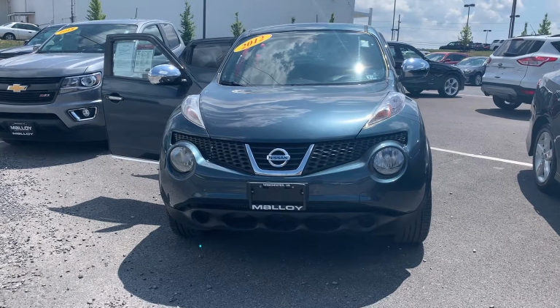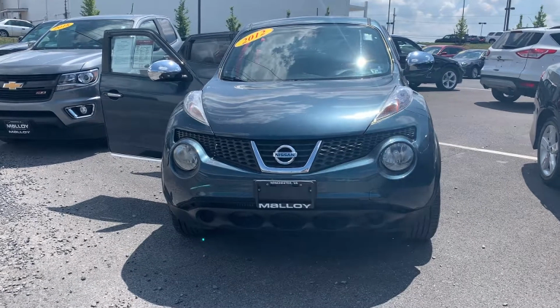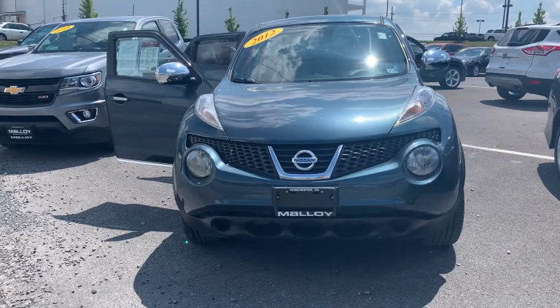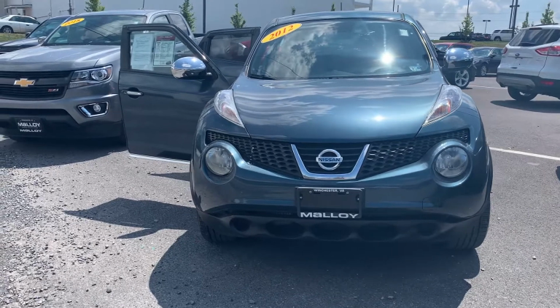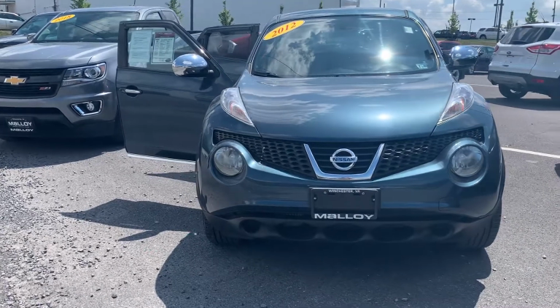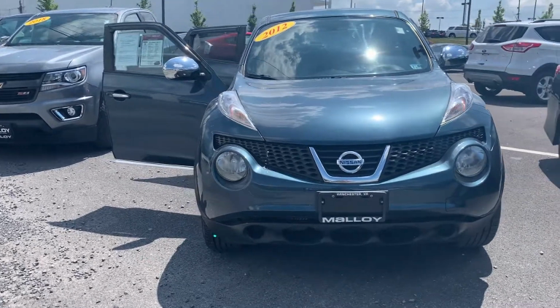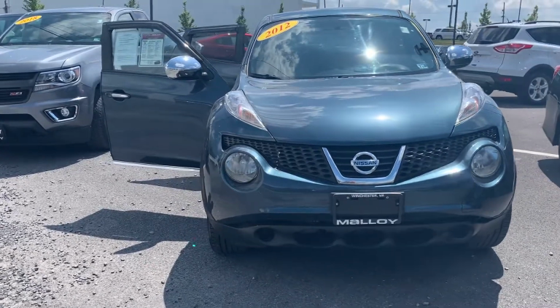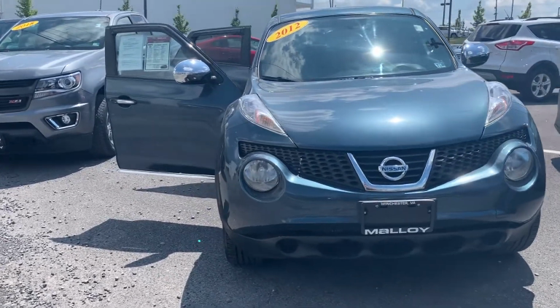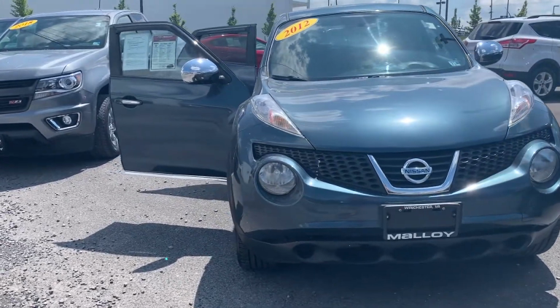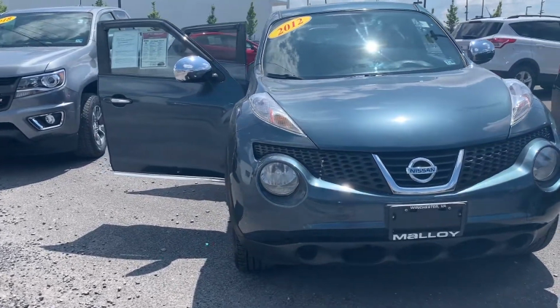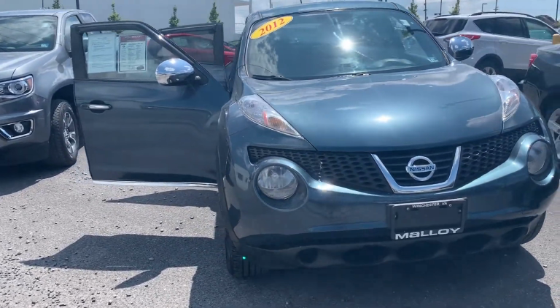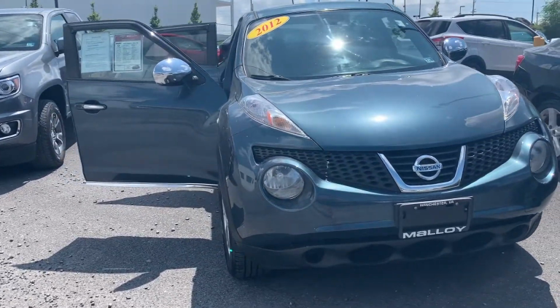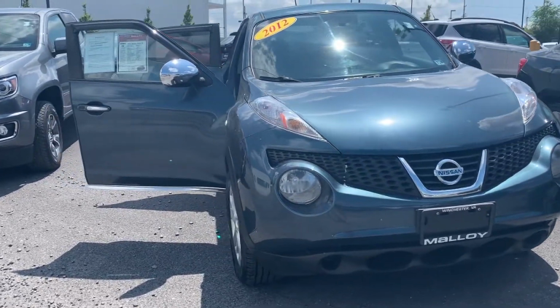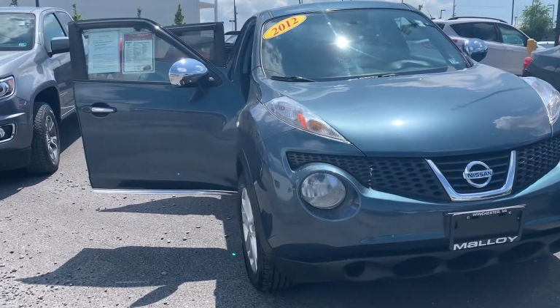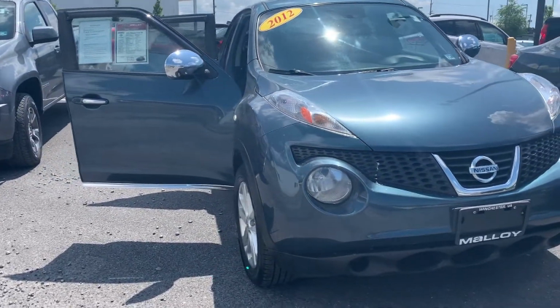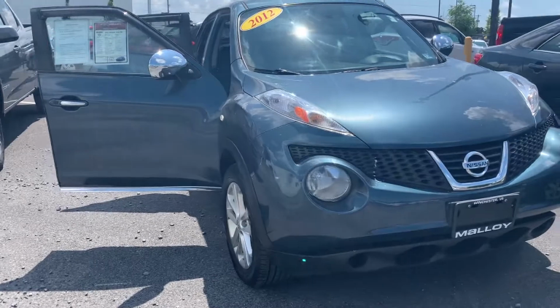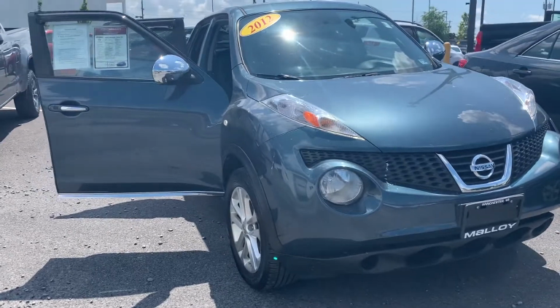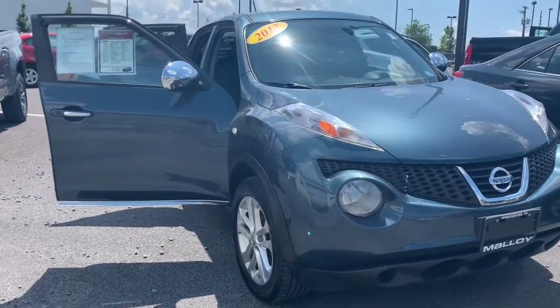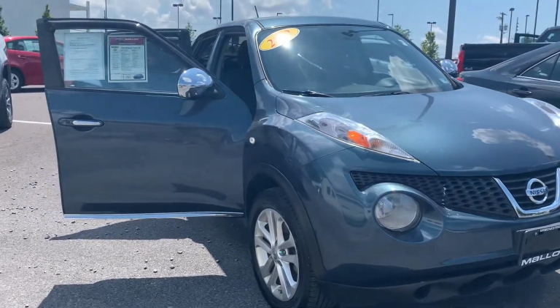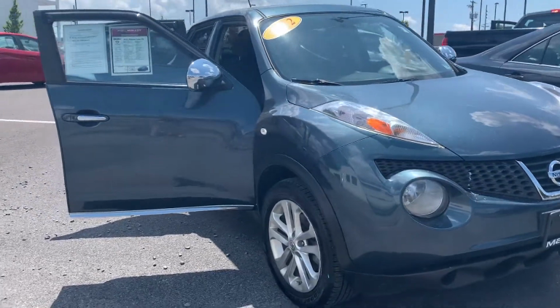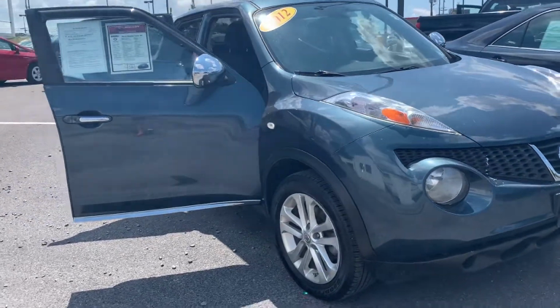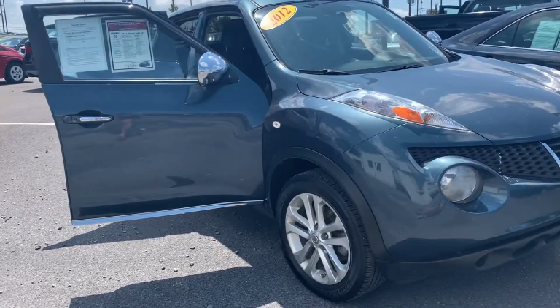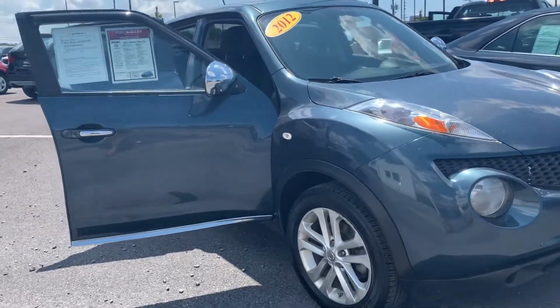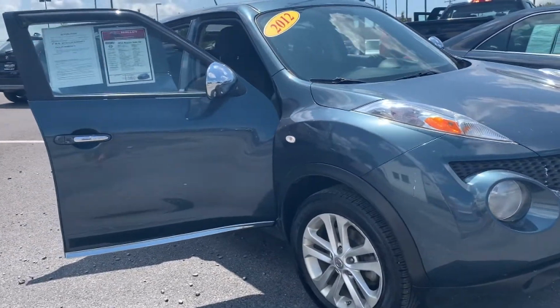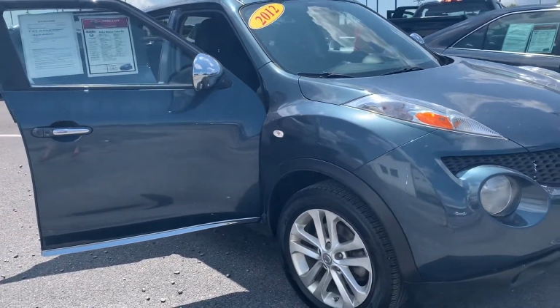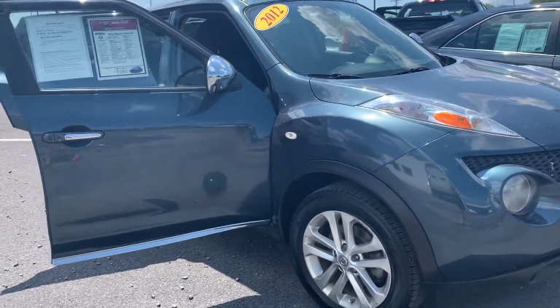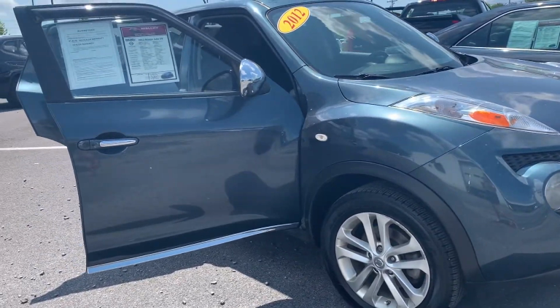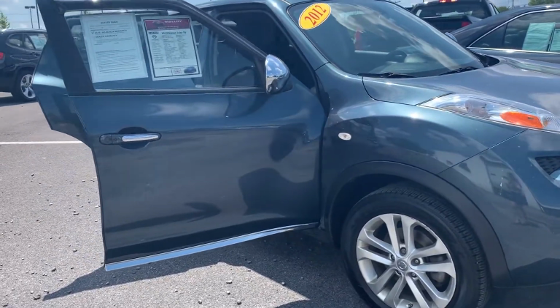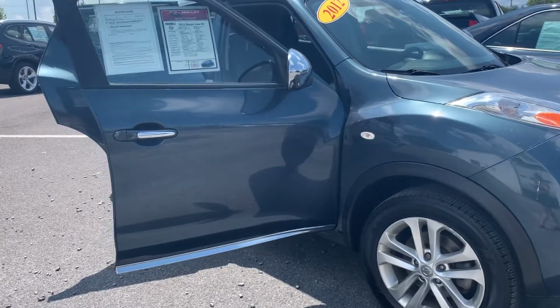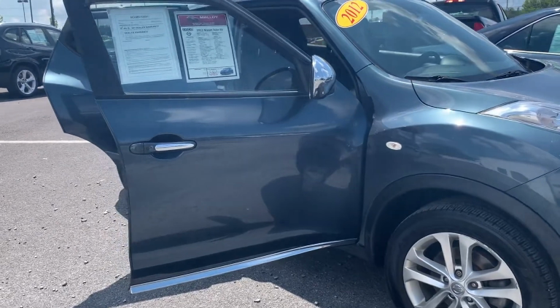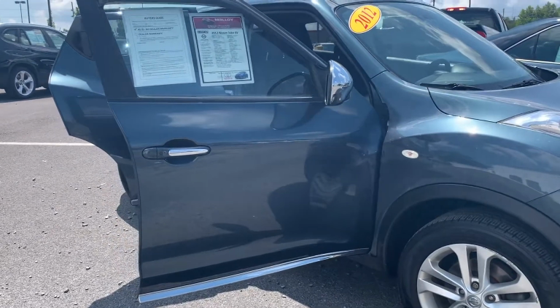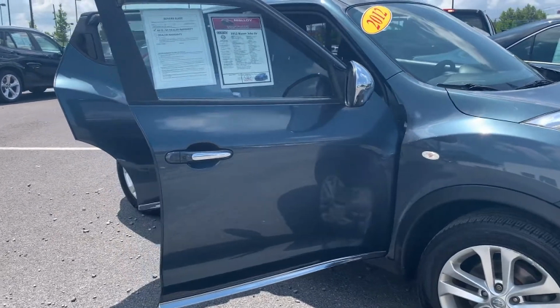This is Julia reporting T-Life from Malloy Toyota with its pre-owned 2012 Nissan Juke SV SUV. The color is graphite blue. There's been three previous owners with no accidents and 106,808 miles are on it.